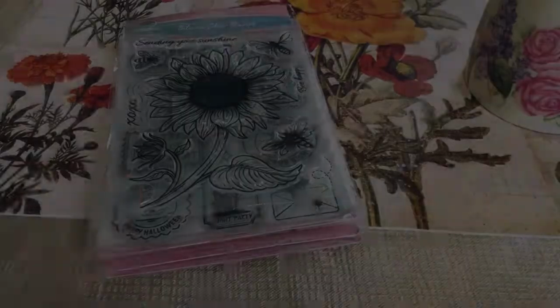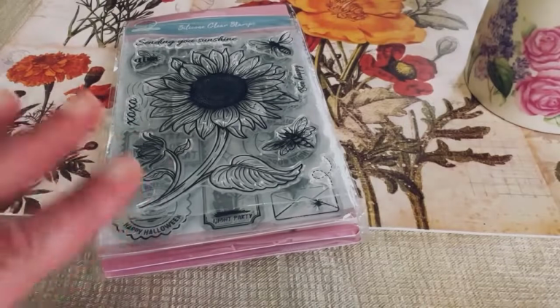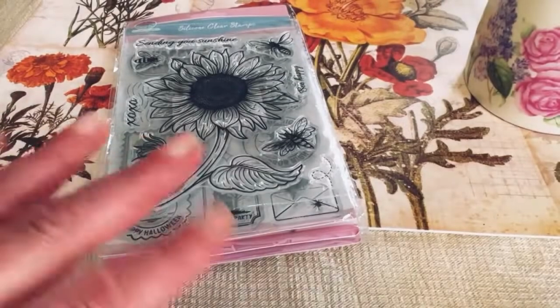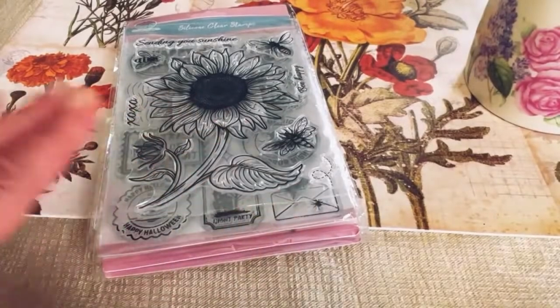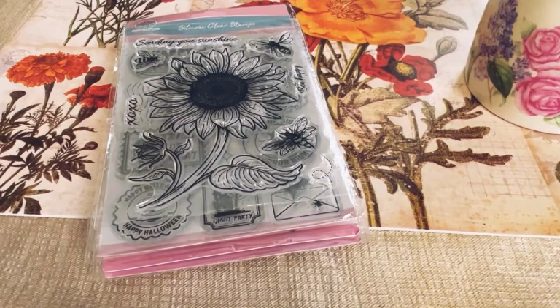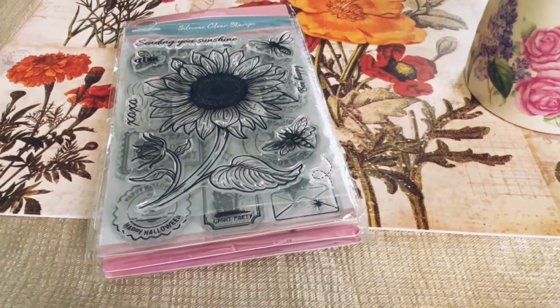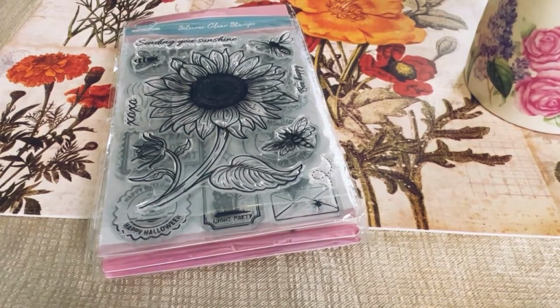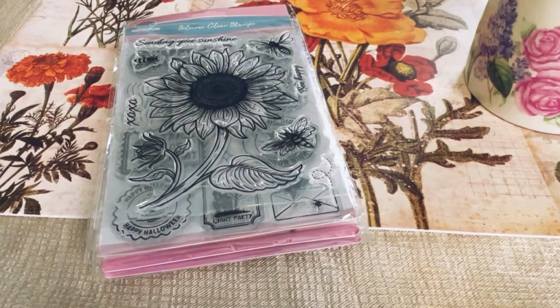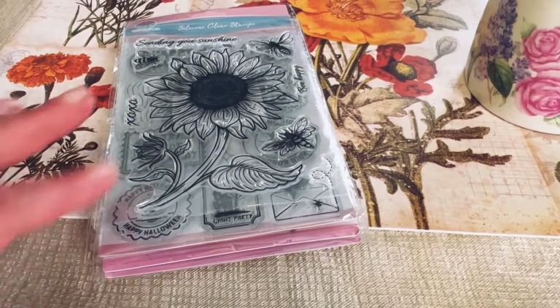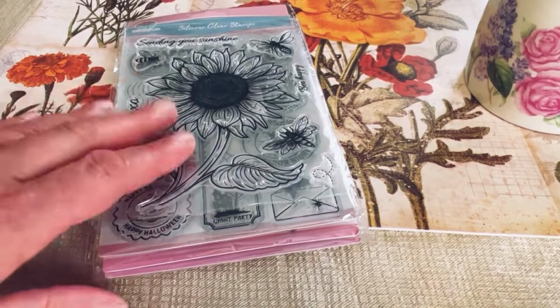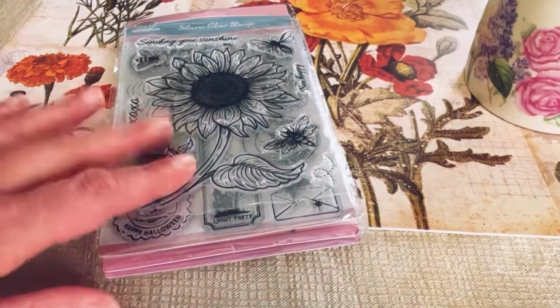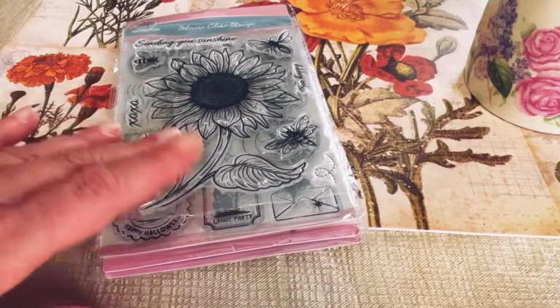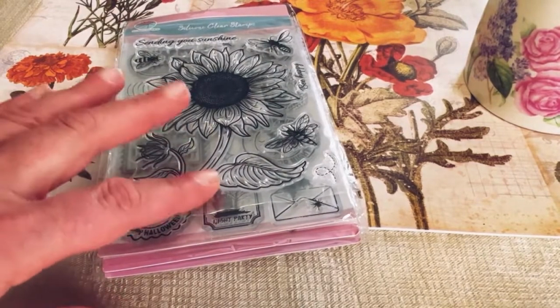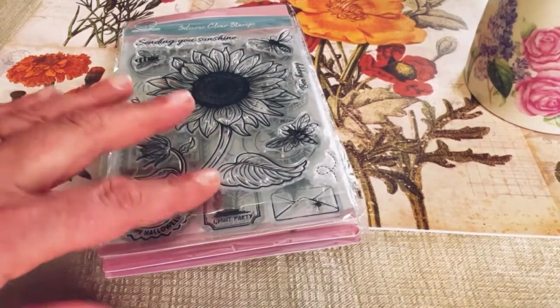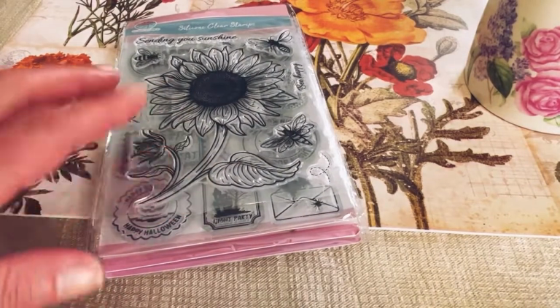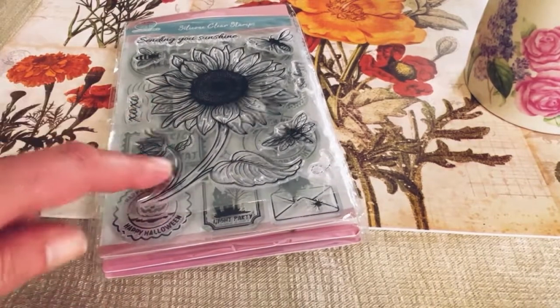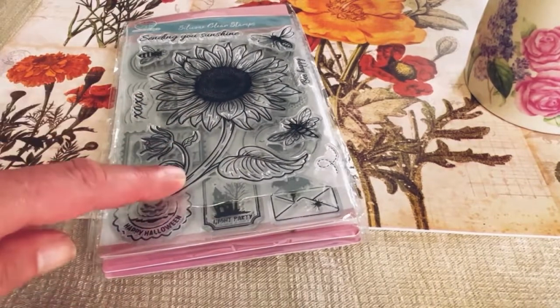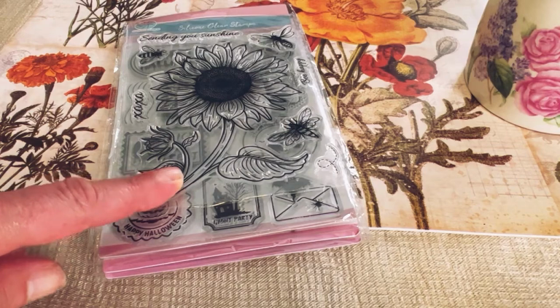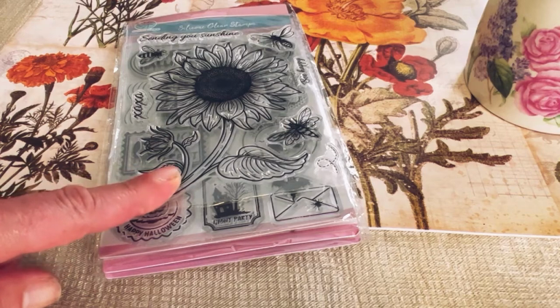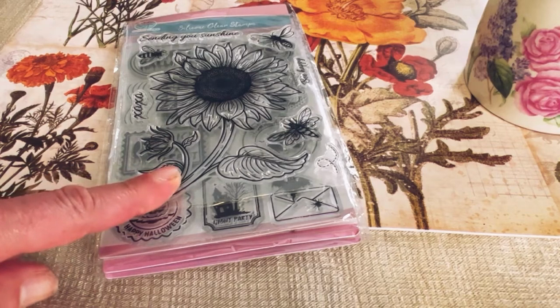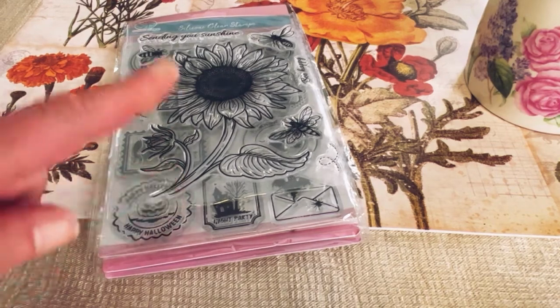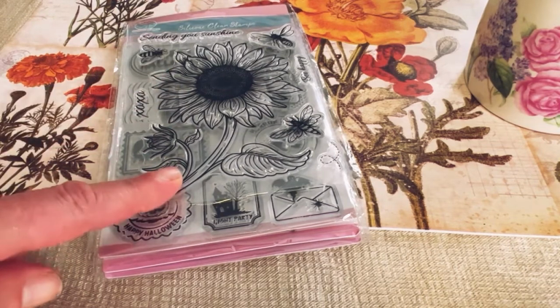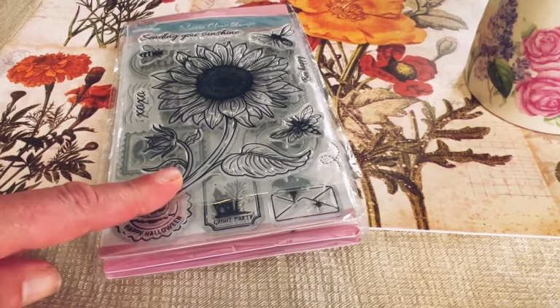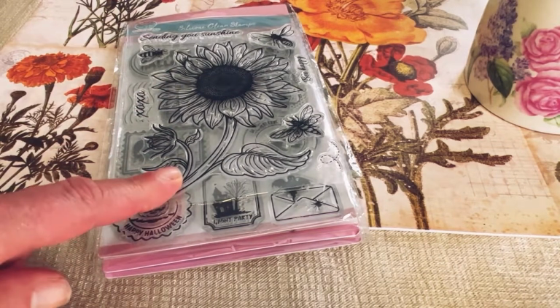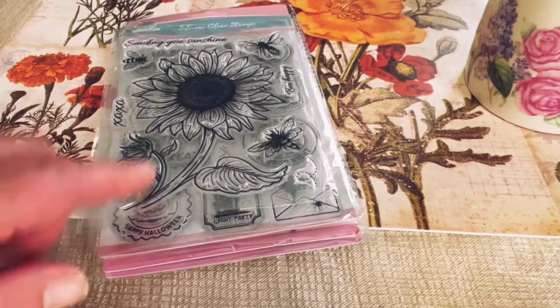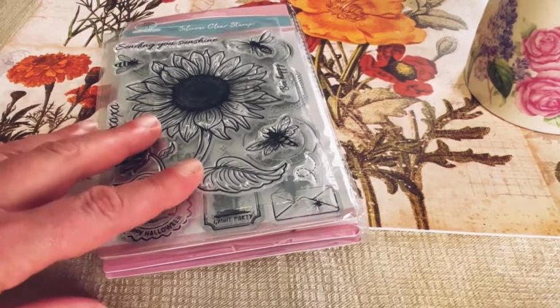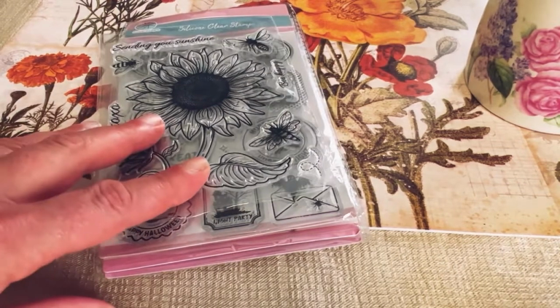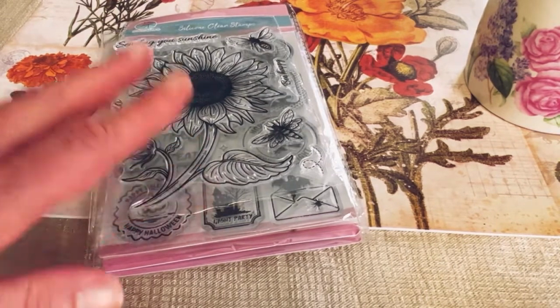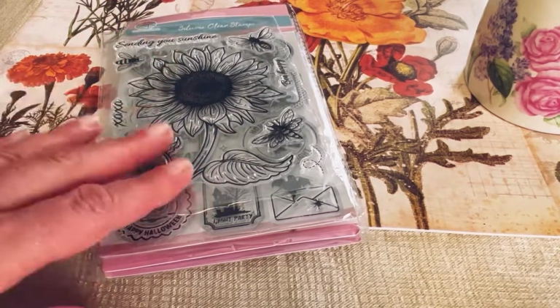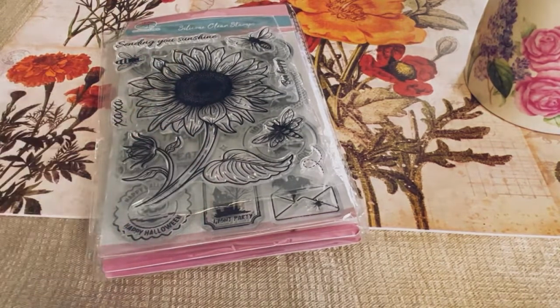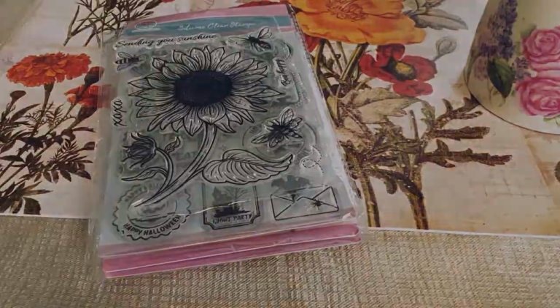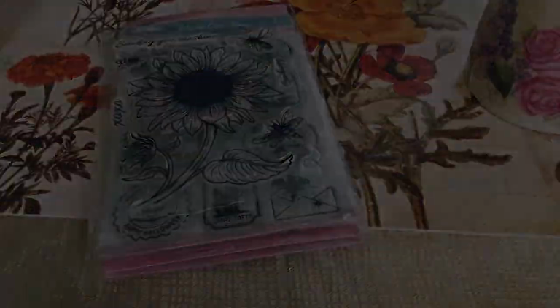Hey guys, welcome back to my channel. It's Marisa, and in today's video we are going to be doing a little haul from Globeland. They contacted me and I got some beautiful stamps, so let's get started.